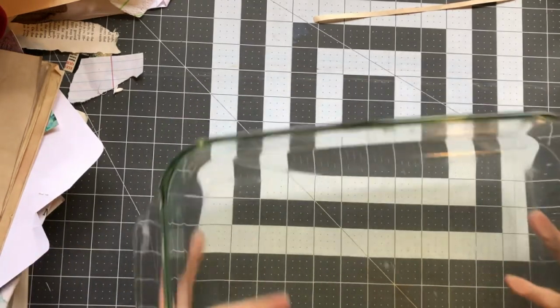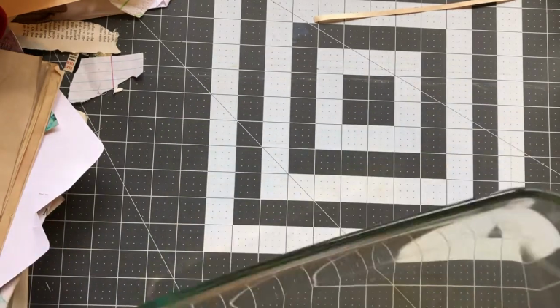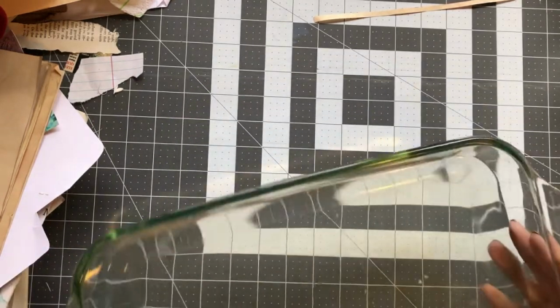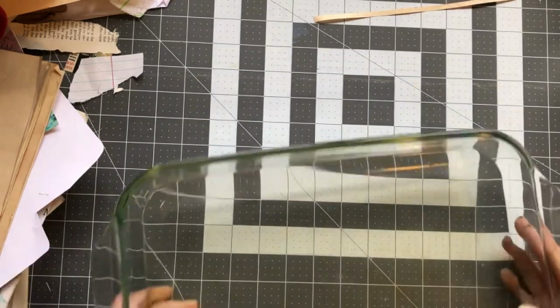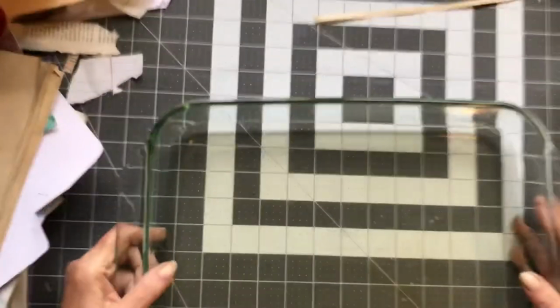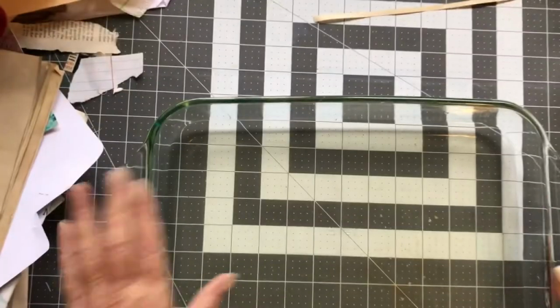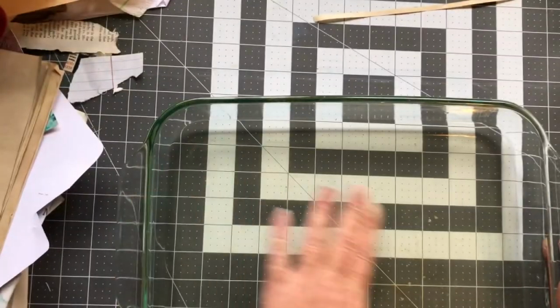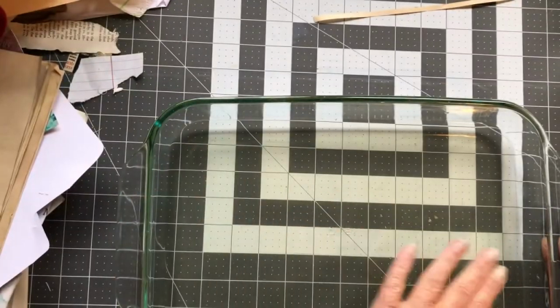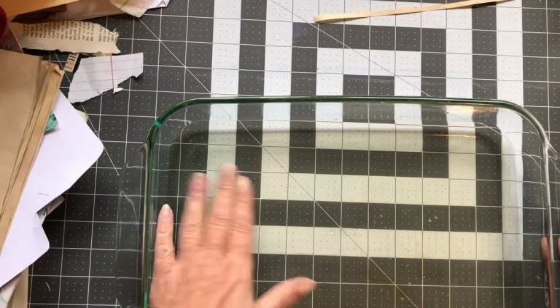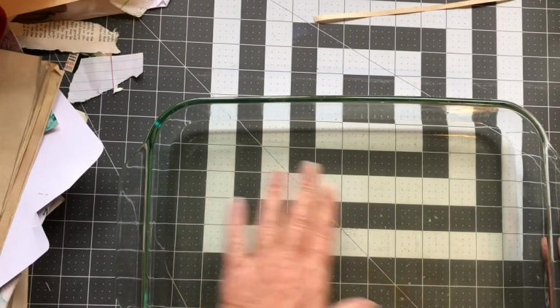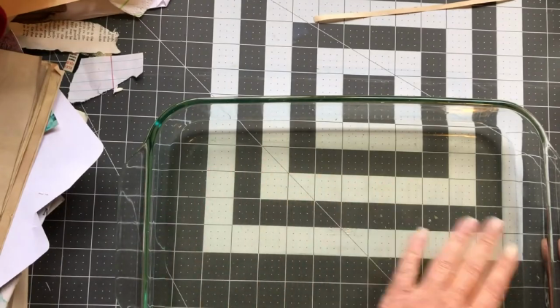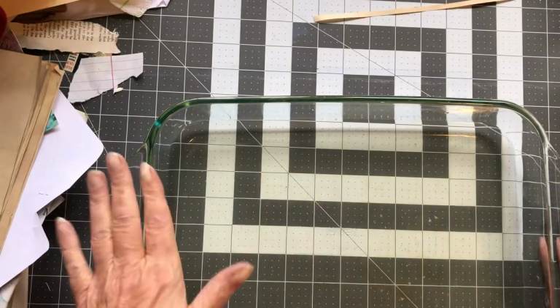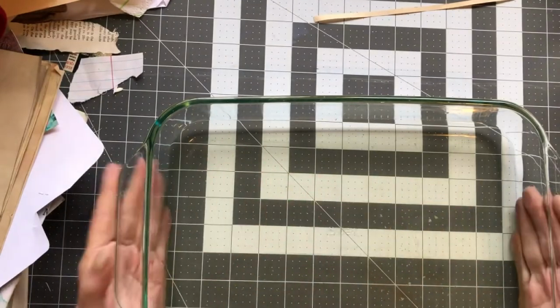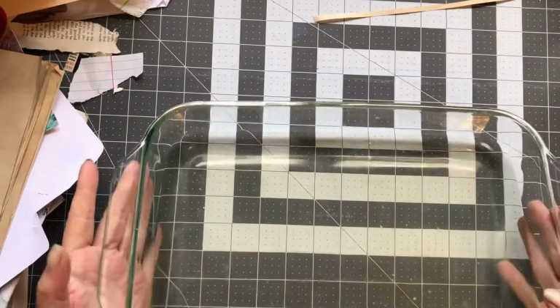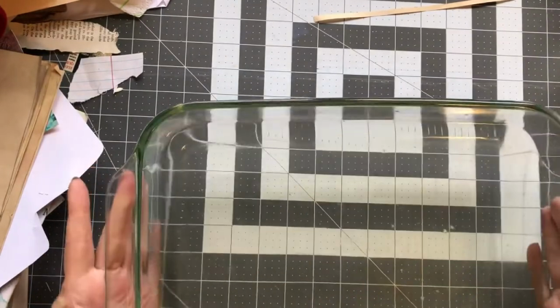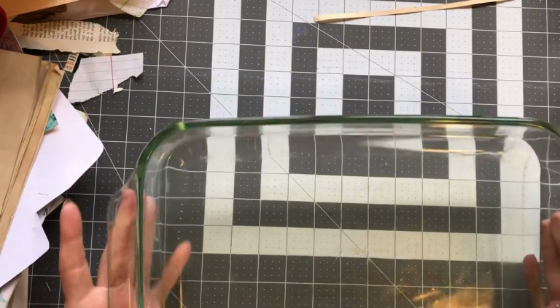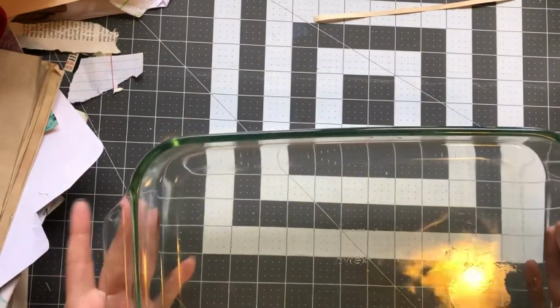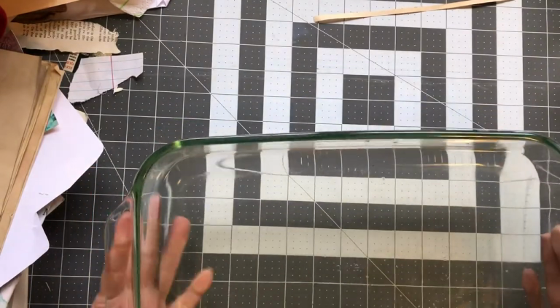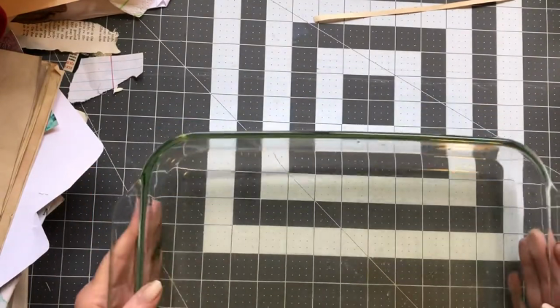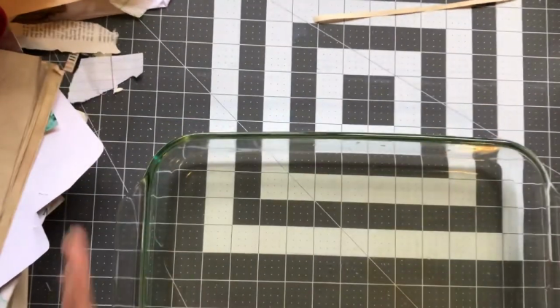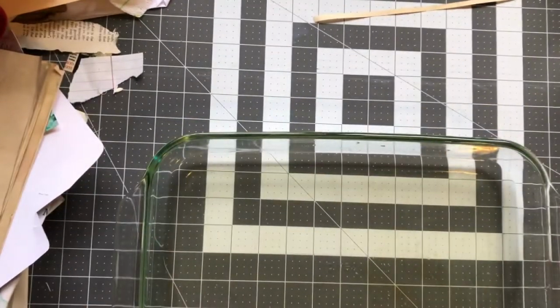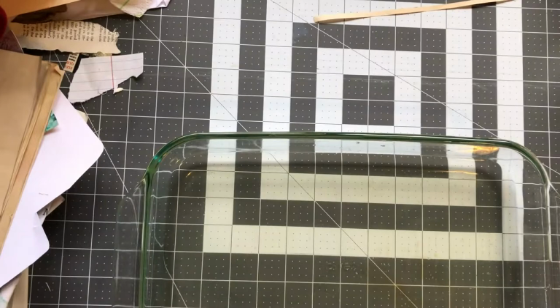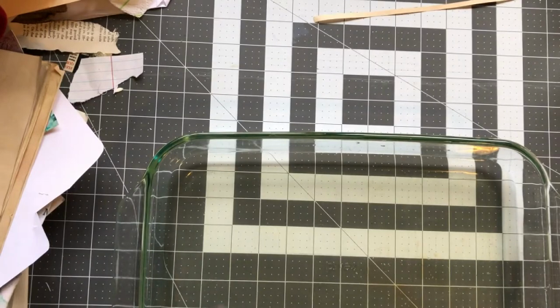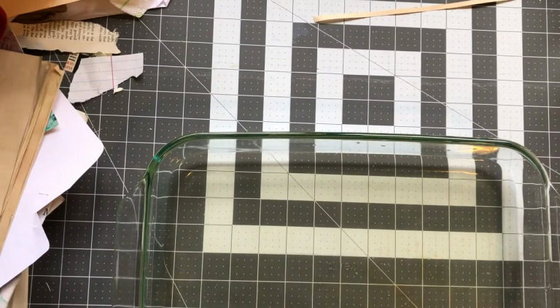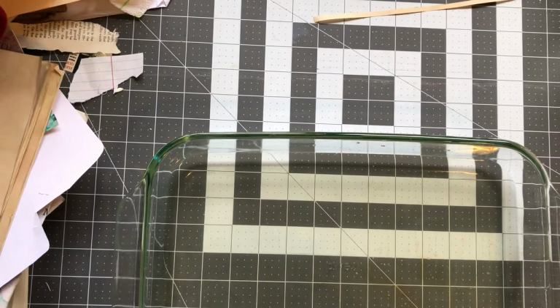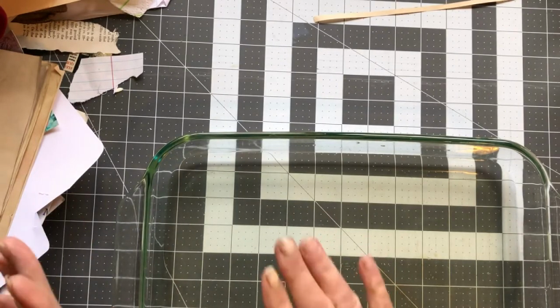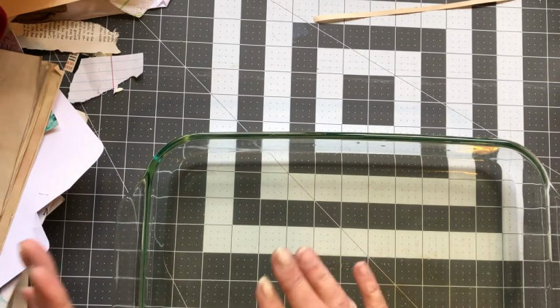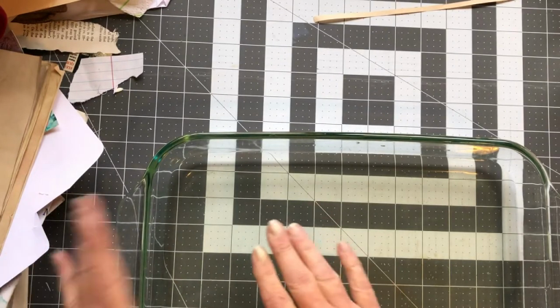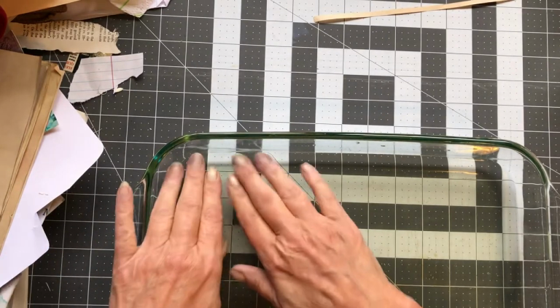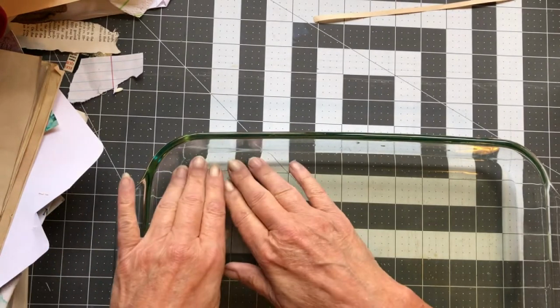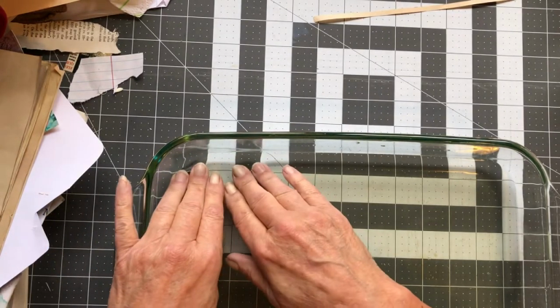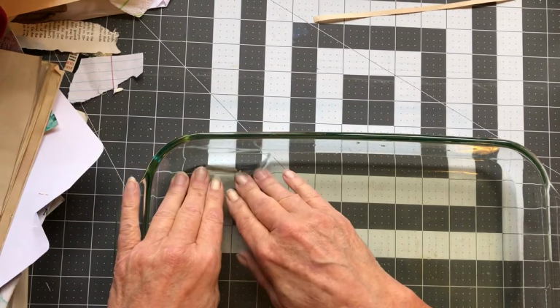My new batch was made with the alcohol rather than just all glycerin. It turned out, as you can see, almost looking like glass — it is just beautiful. It turned out great. So now we are going to un-mold this one.